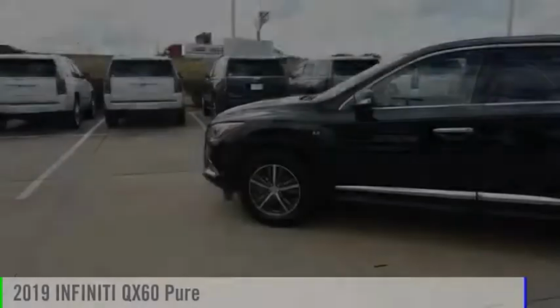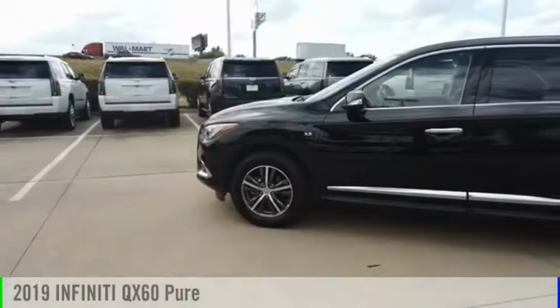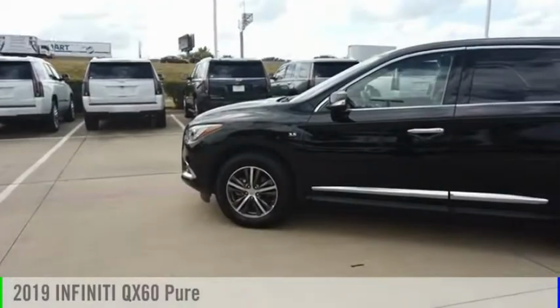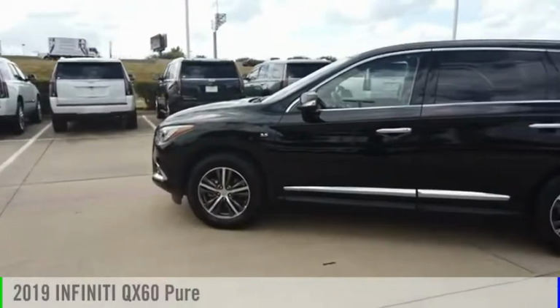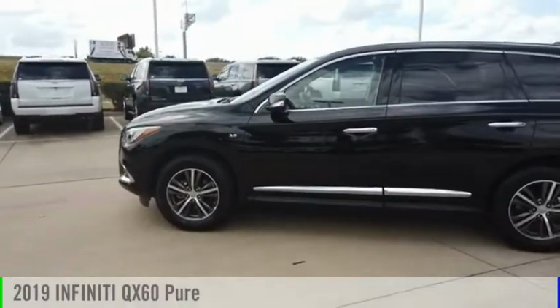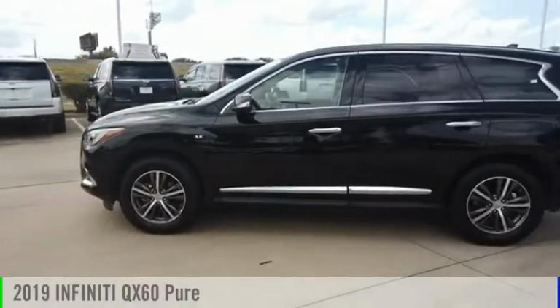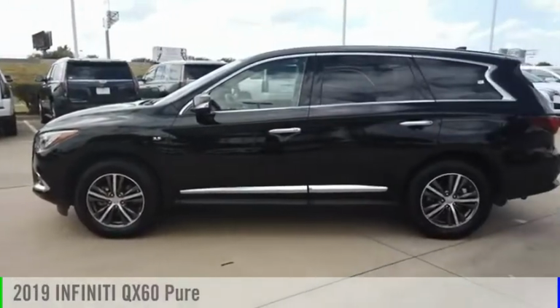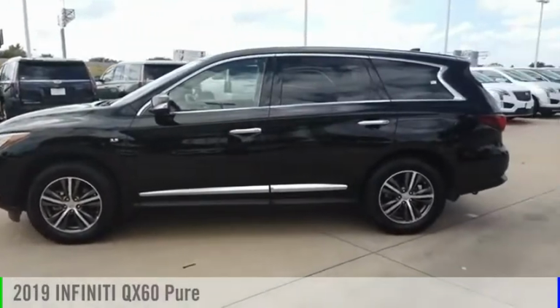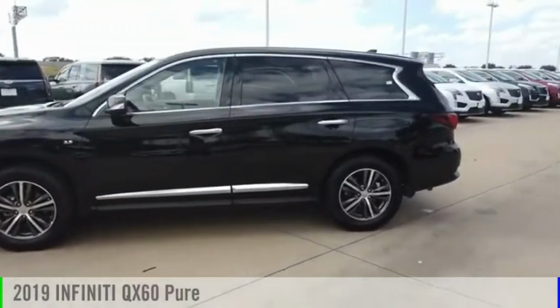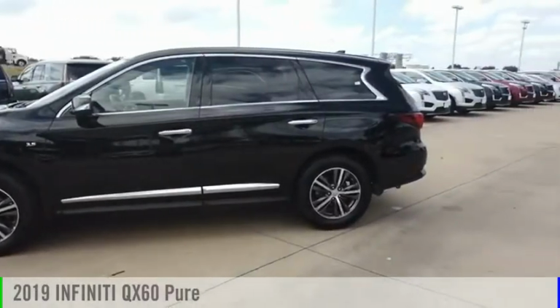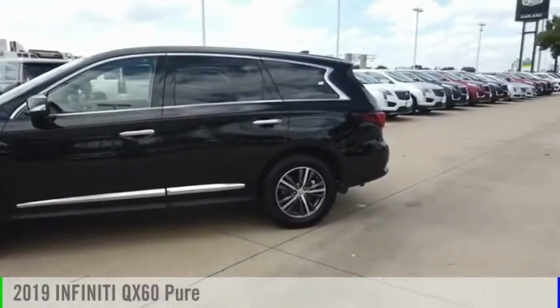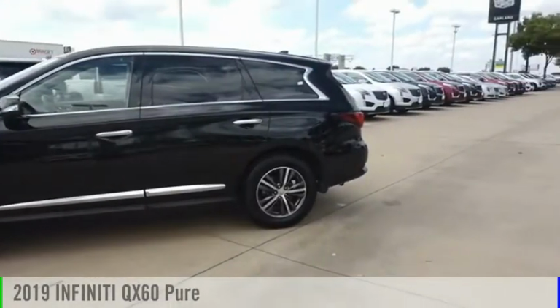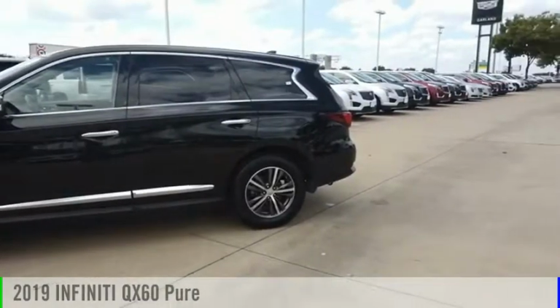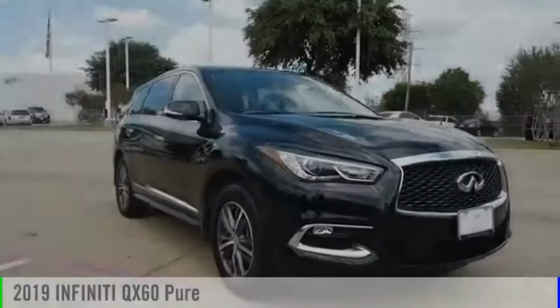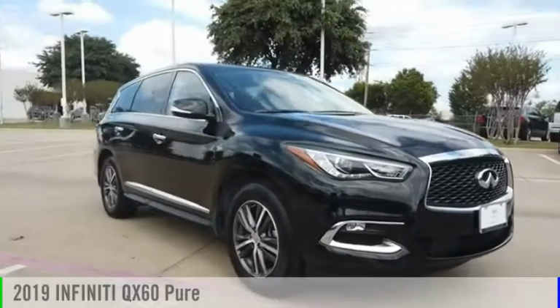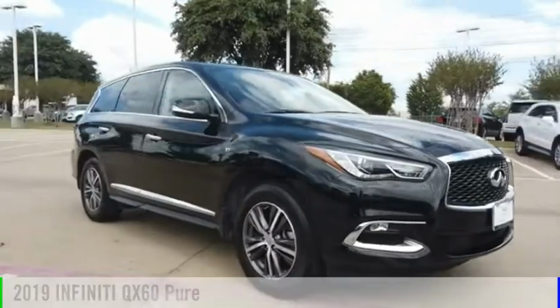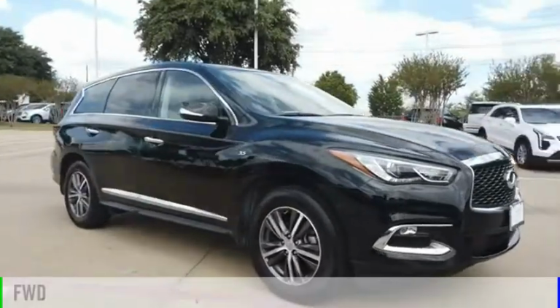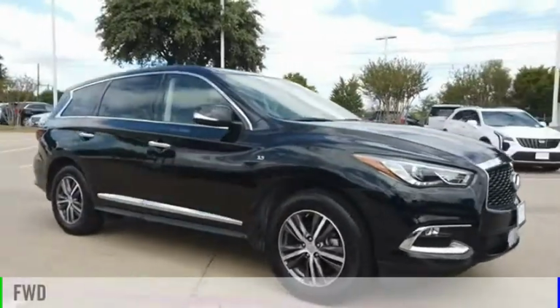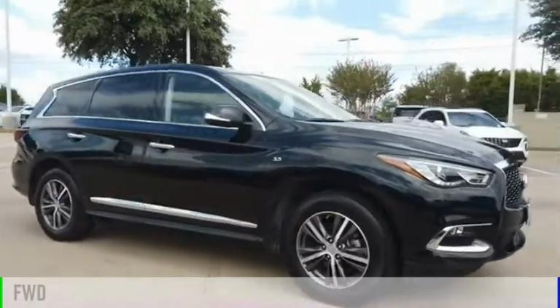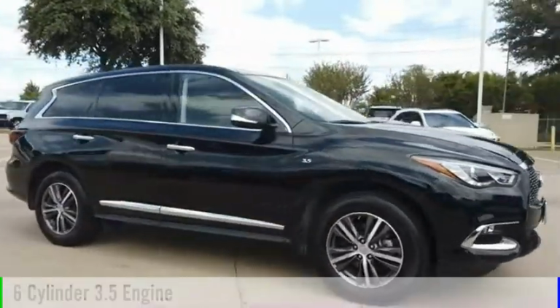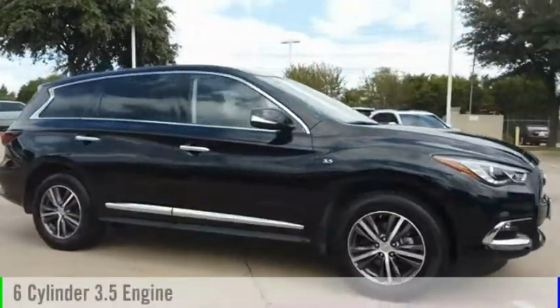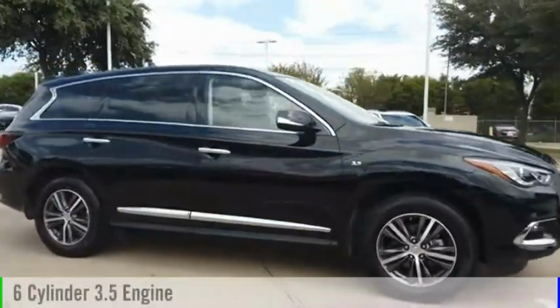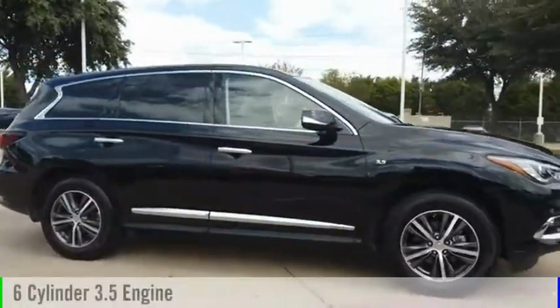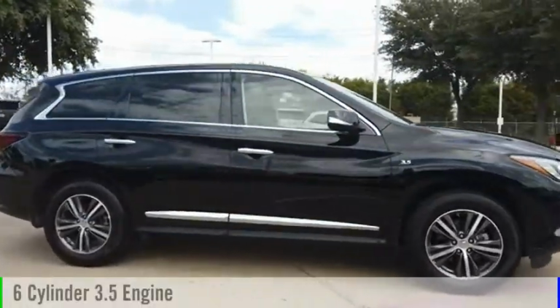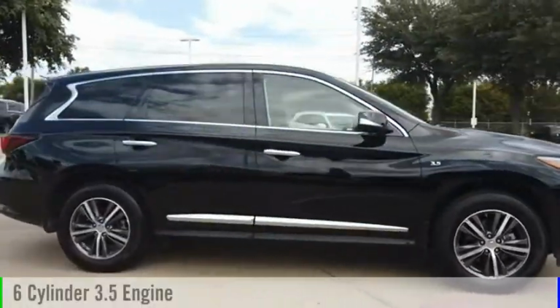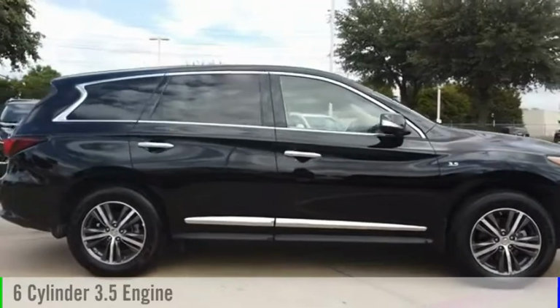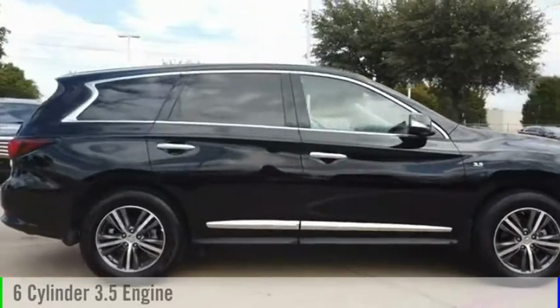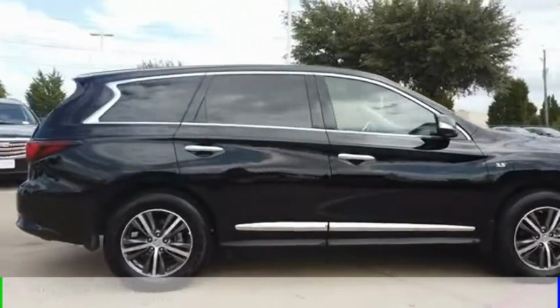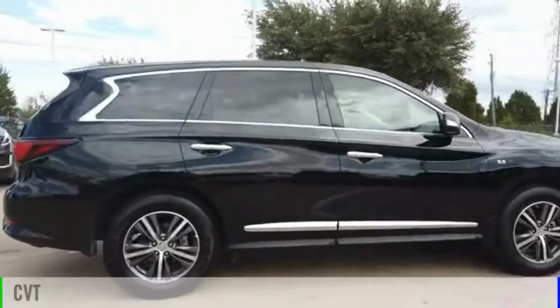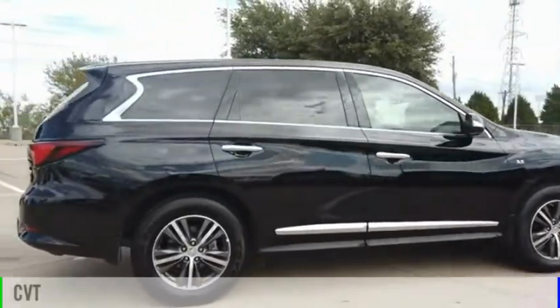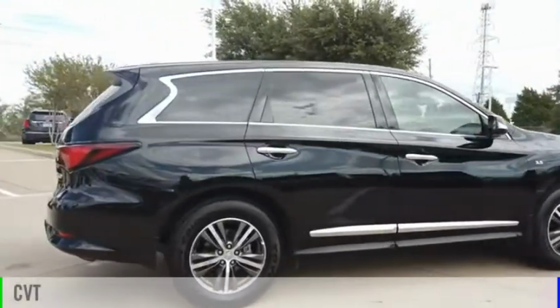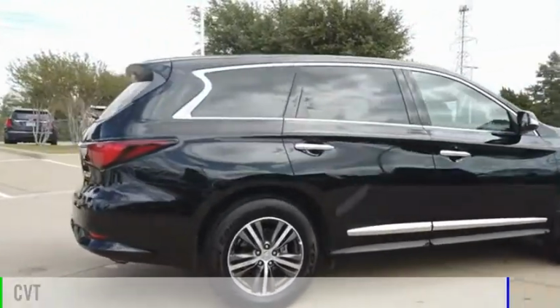Come test drive the 2019 Infiniti QX60. This vehicle is powered by a front-wheel drive, six-cylinder, 3.5-liter engine, and comes with a continuously variable transmission.